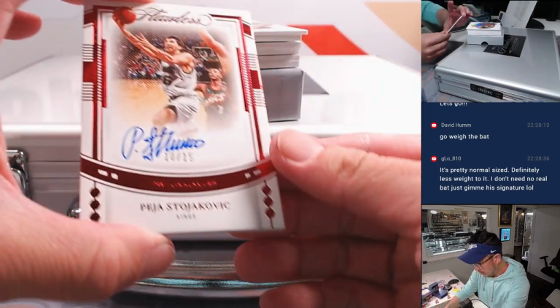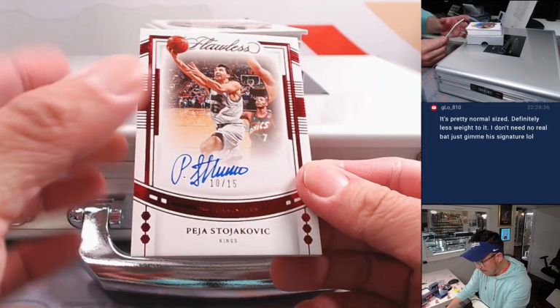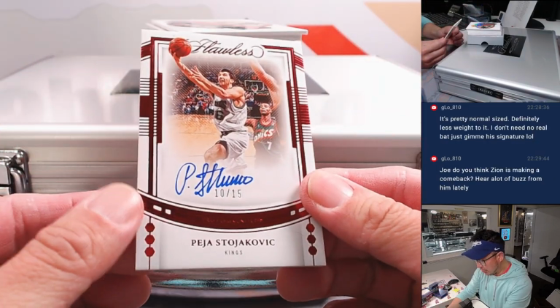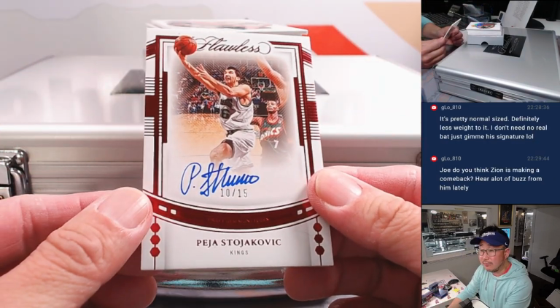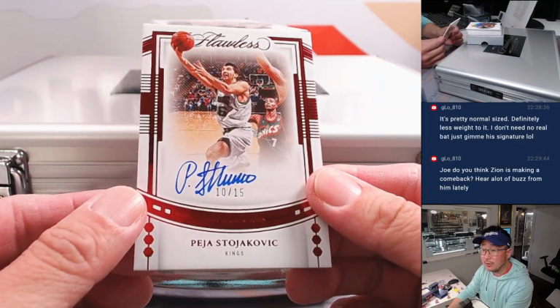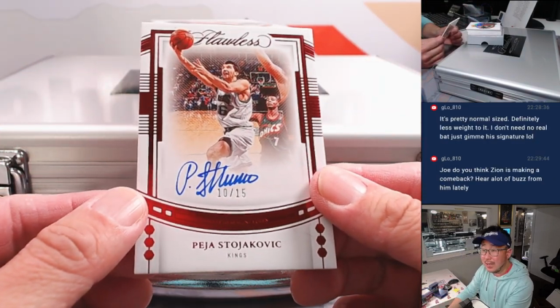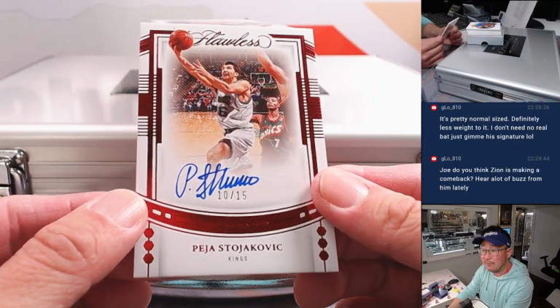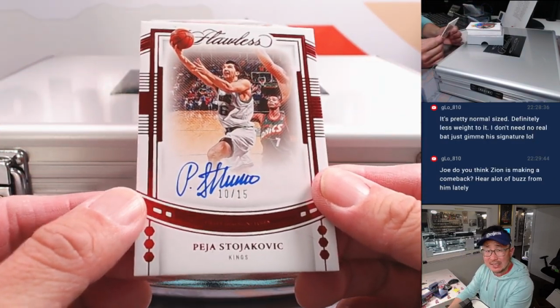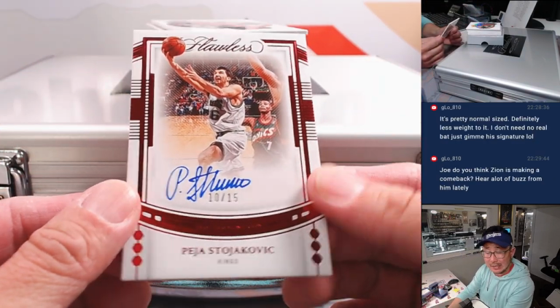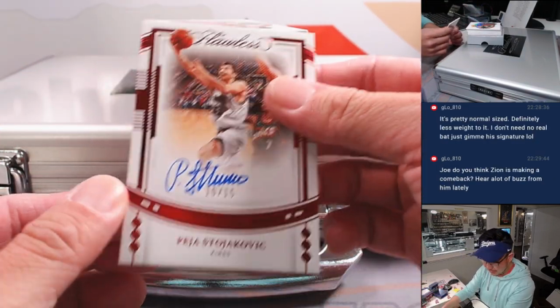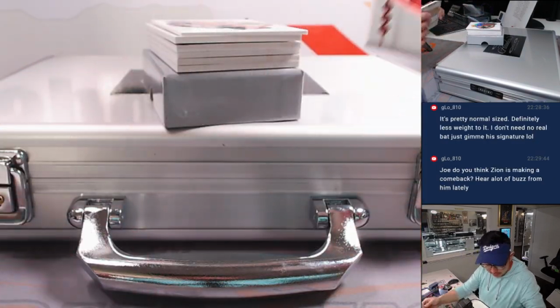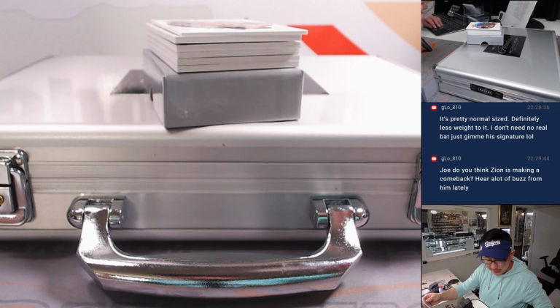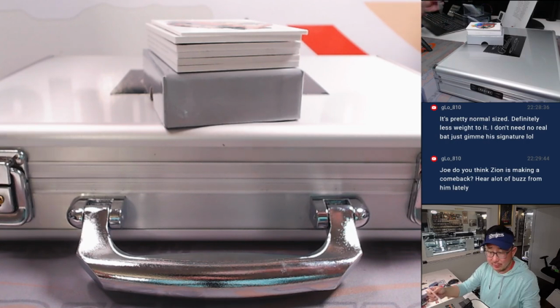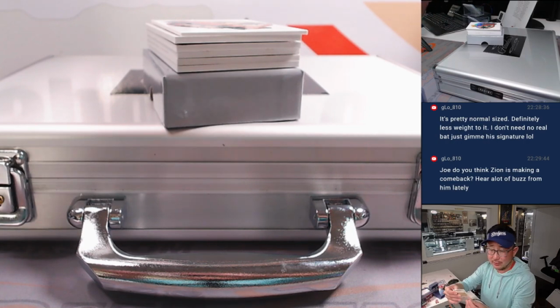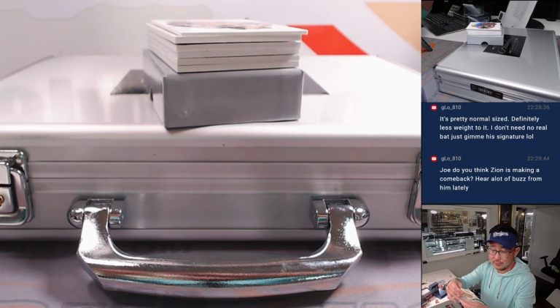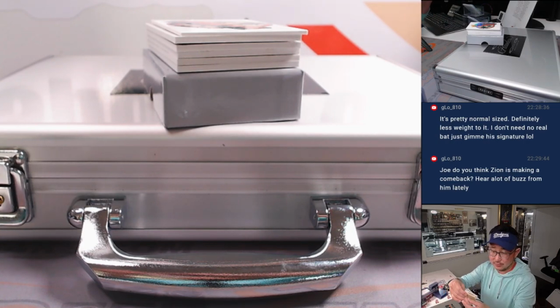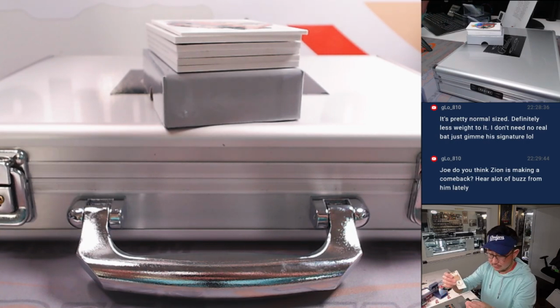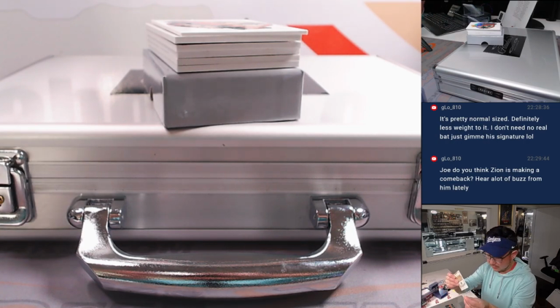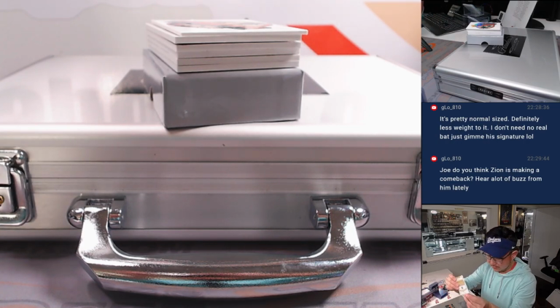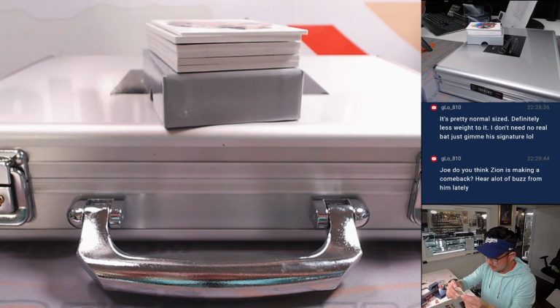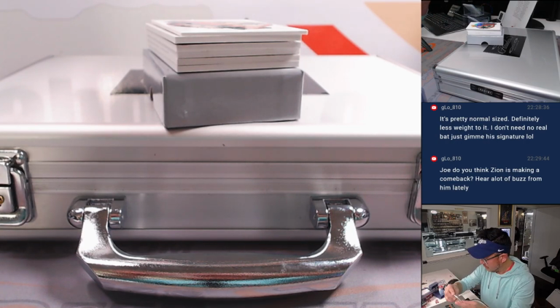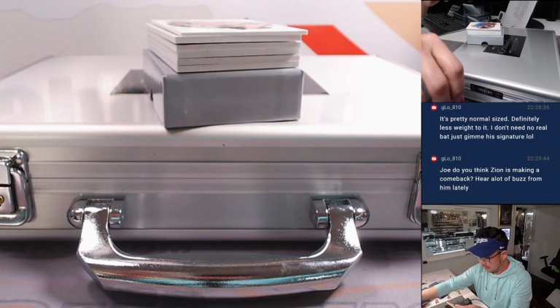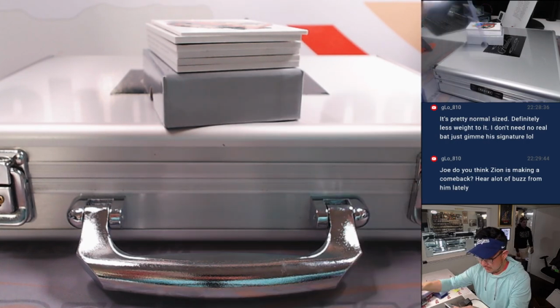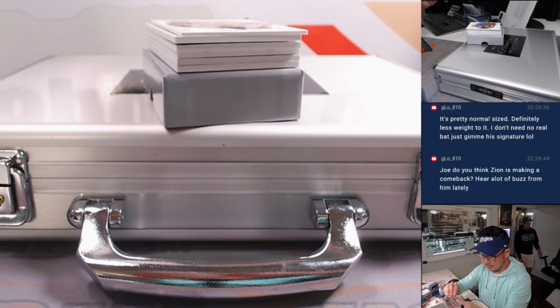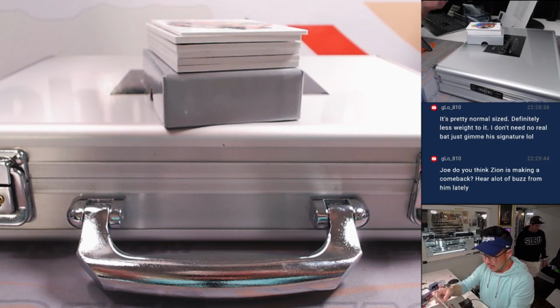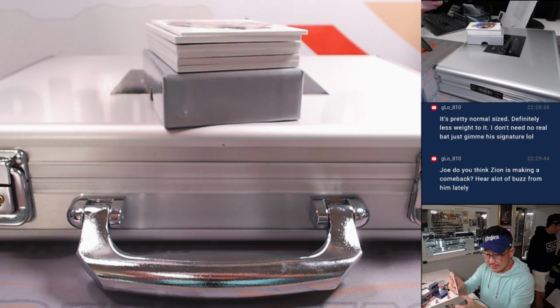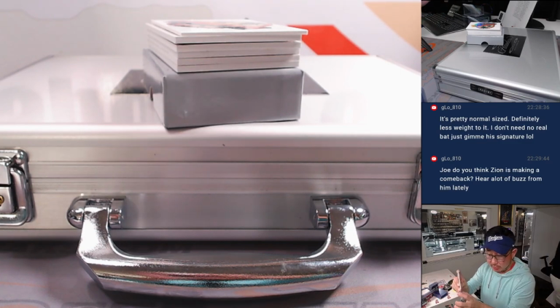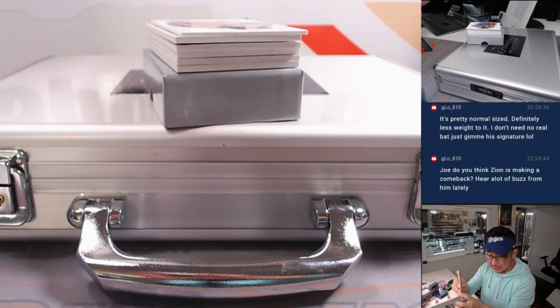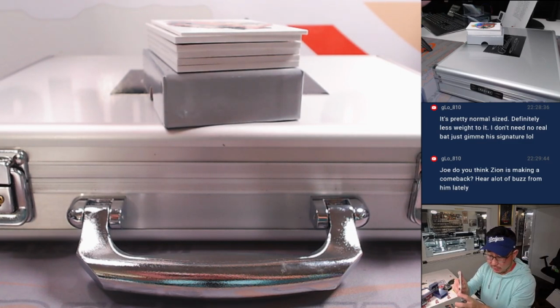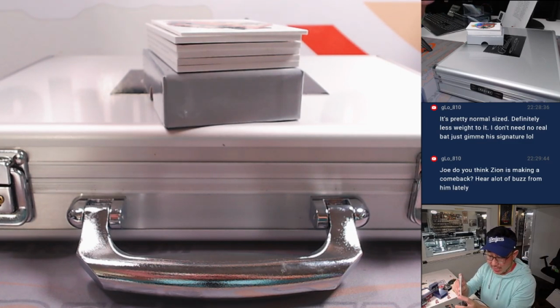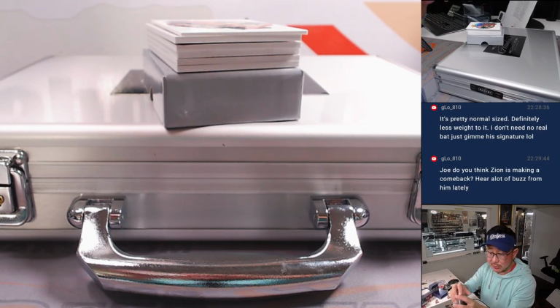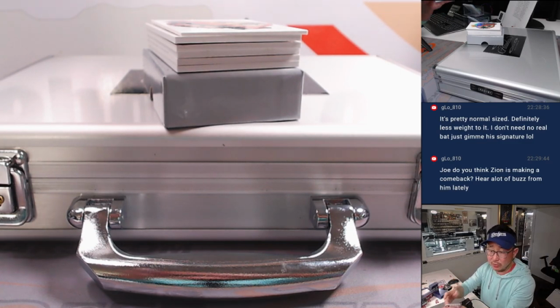And we've got Peja Stojakovic, 10 out of 15. Isn't his kid in college? Maybe in the tournament? This is Sacramento Kings — going to be for Alex. Last spot, Mojo.